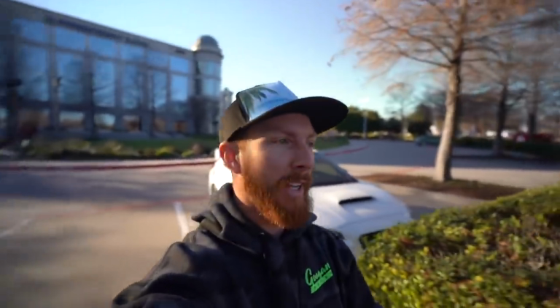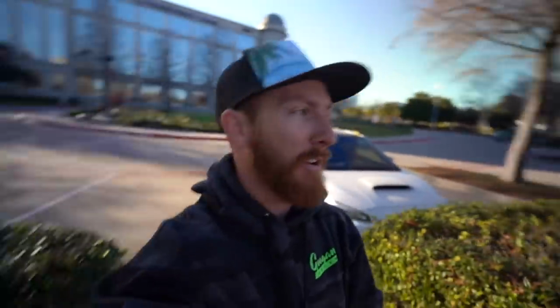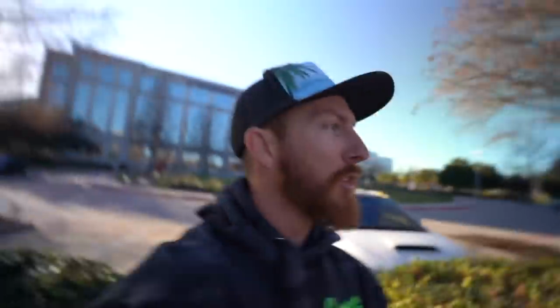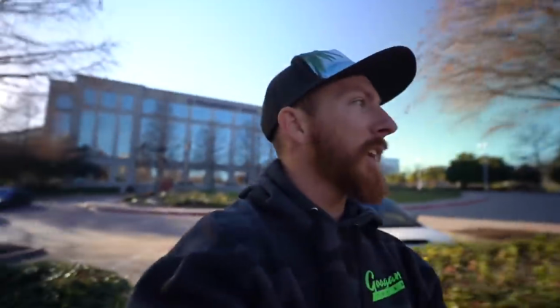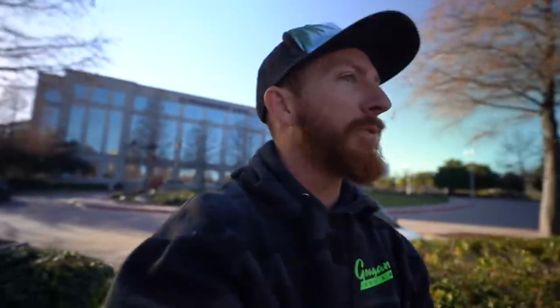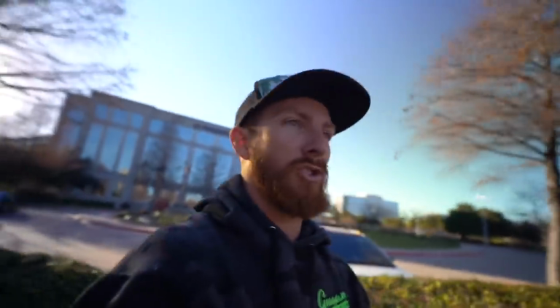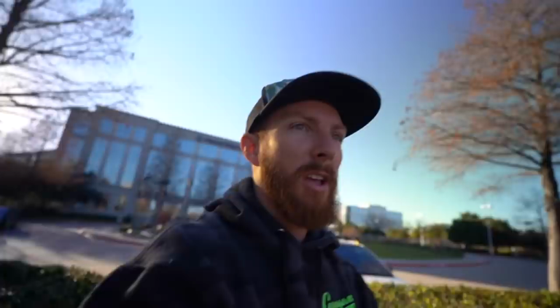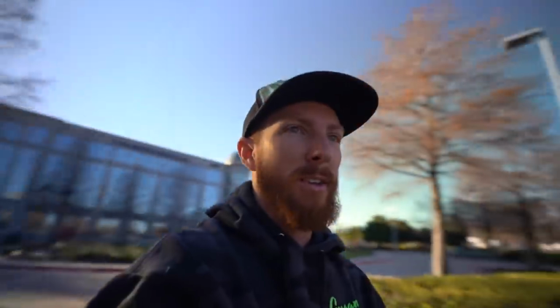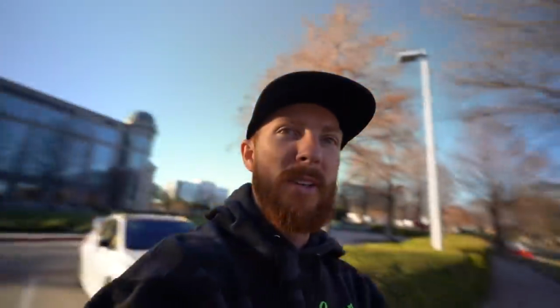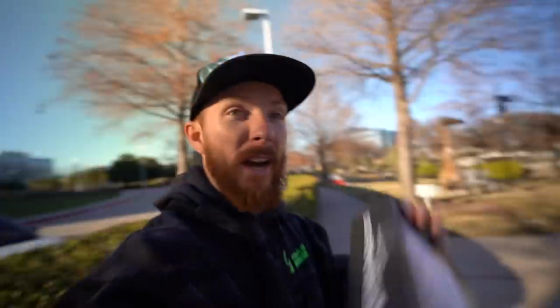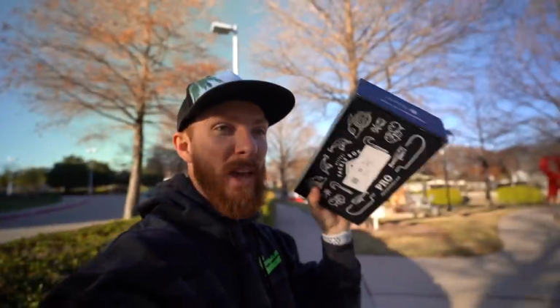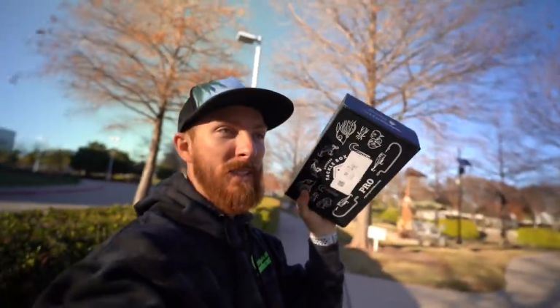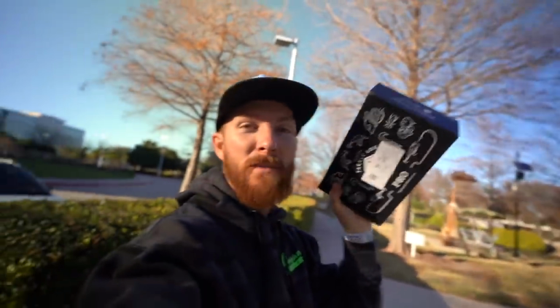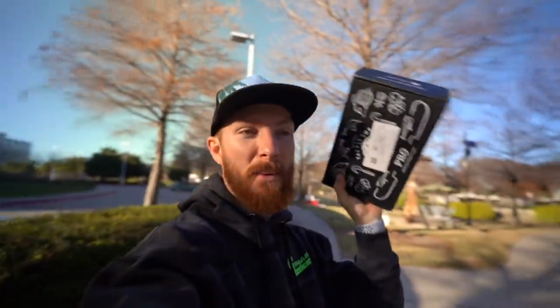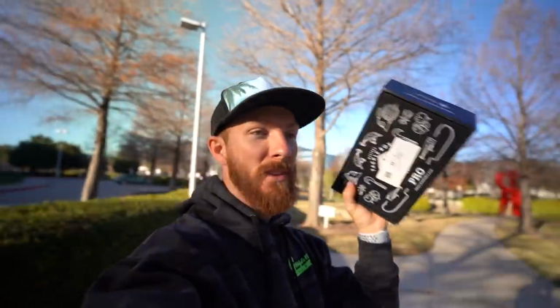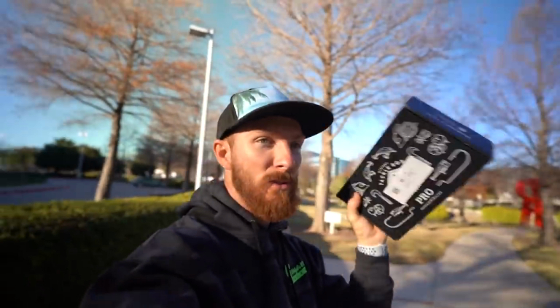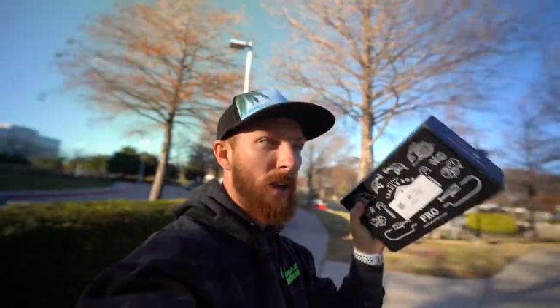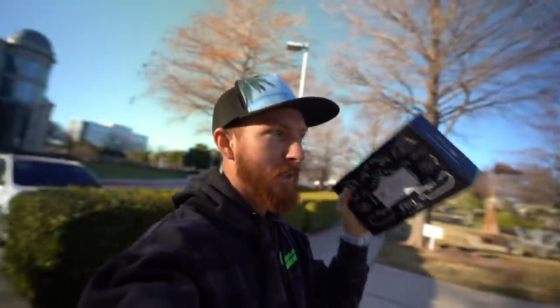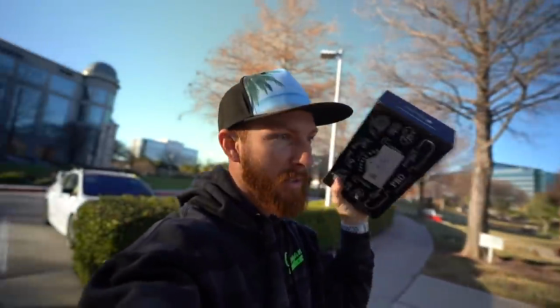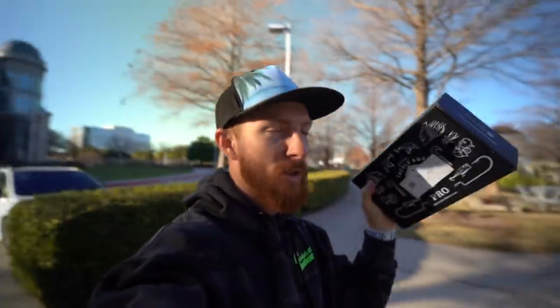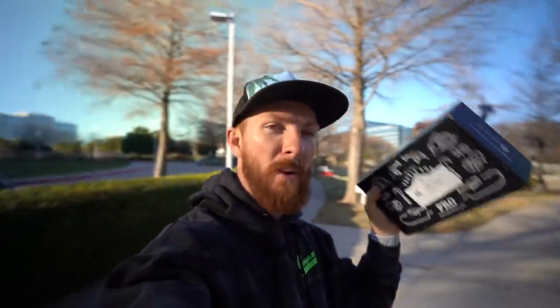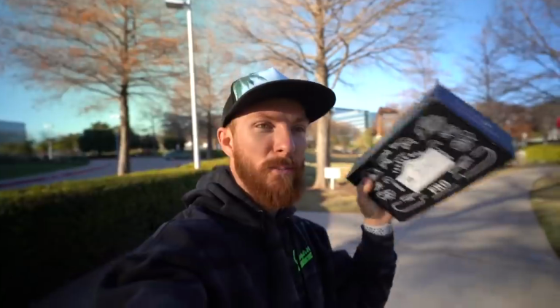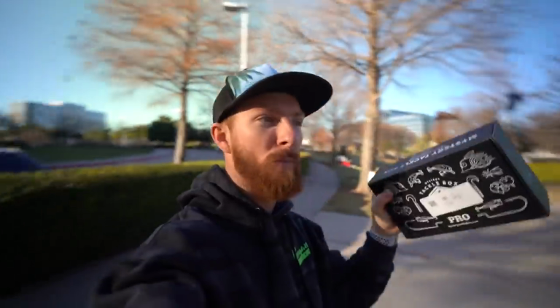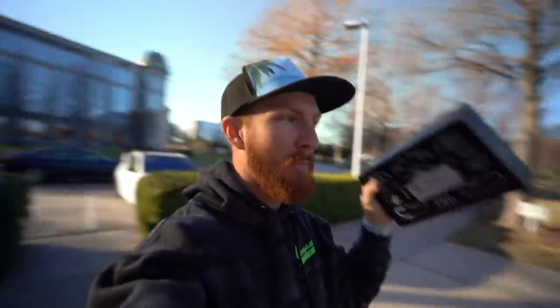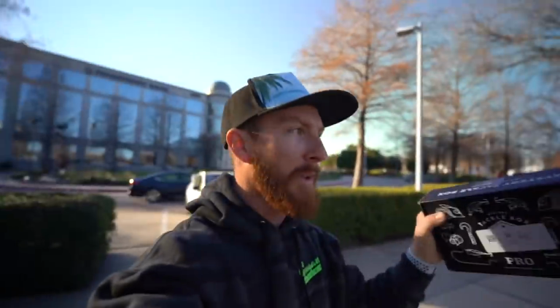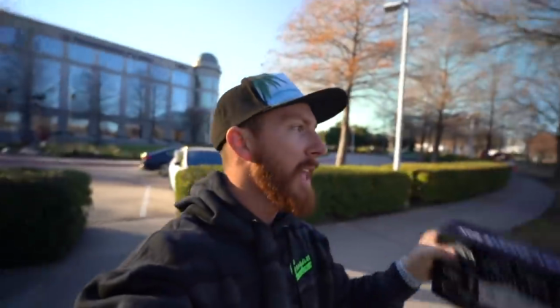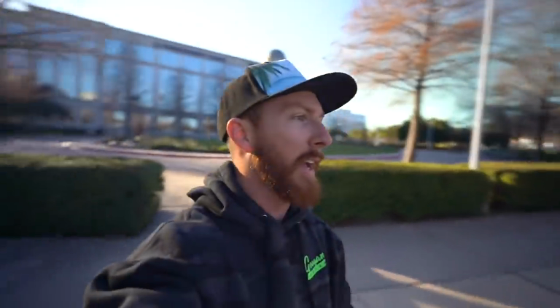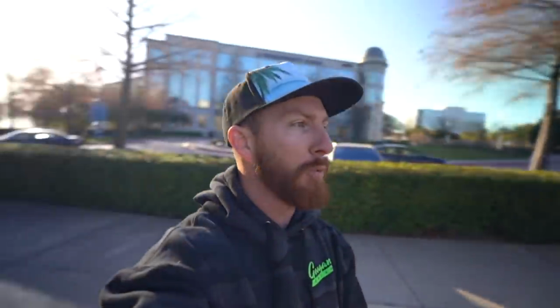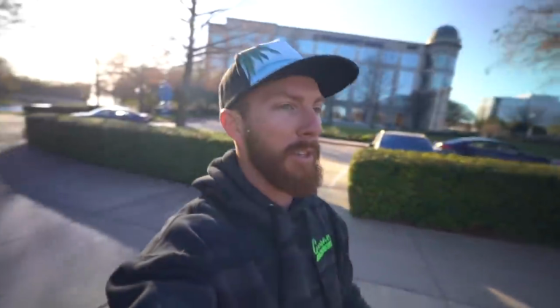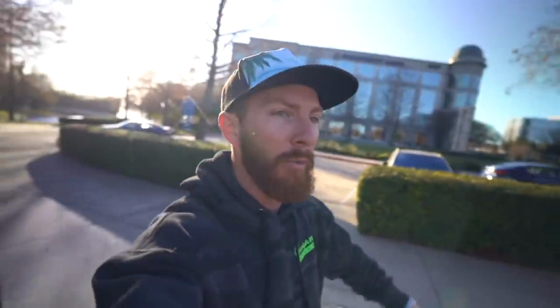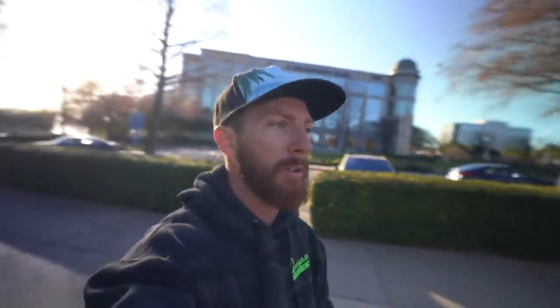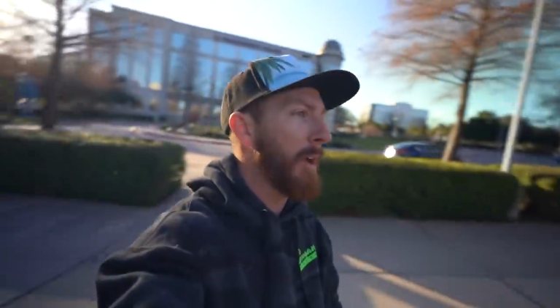We're going to get out here and try to catch some fish on some different items we have inside of this month's Mystery Tackle Box. I saw some small swim baits, some jerk baits, some bottom baits. I've got a few rigs in the car we are about to whip out.